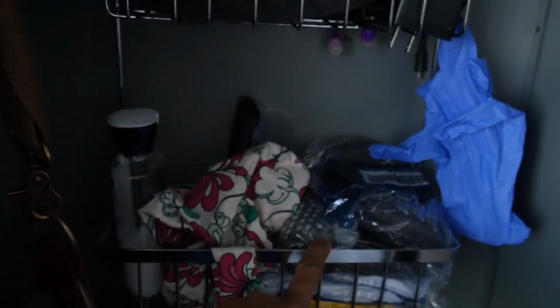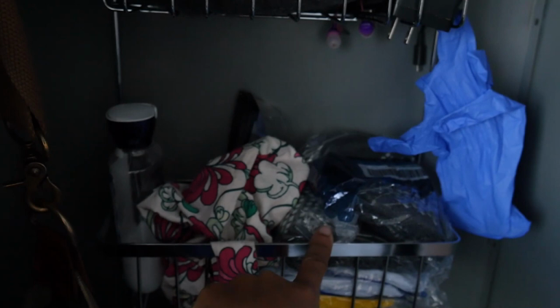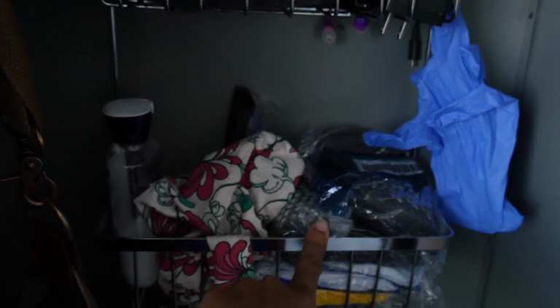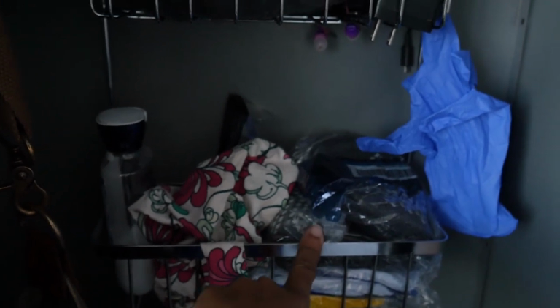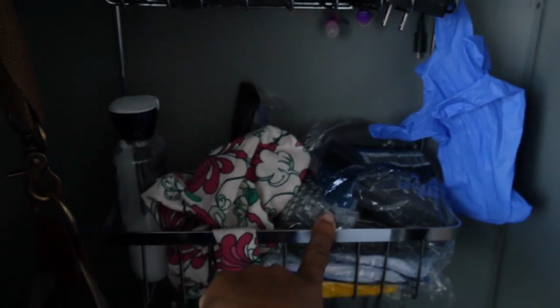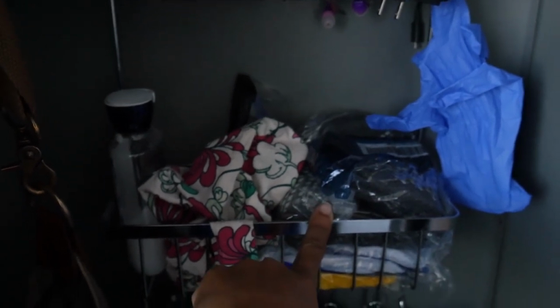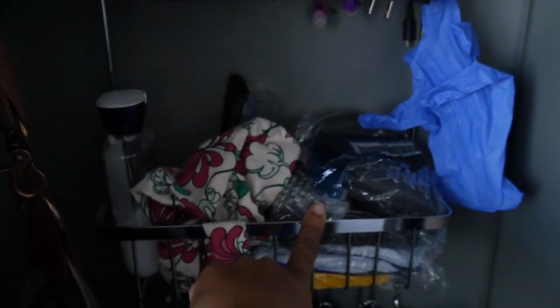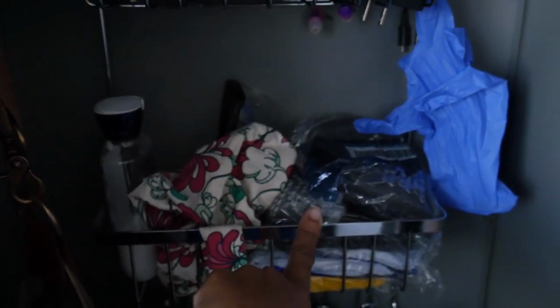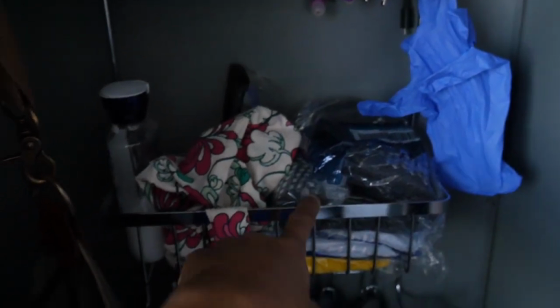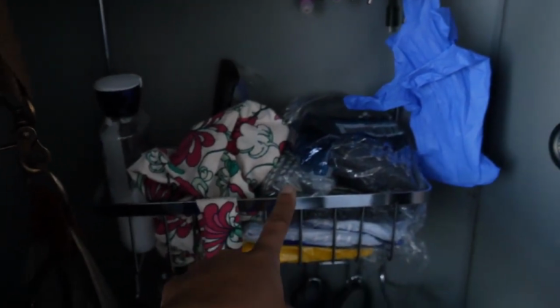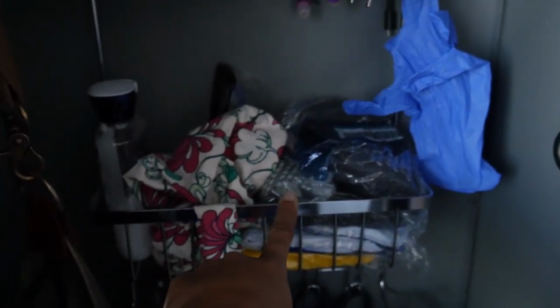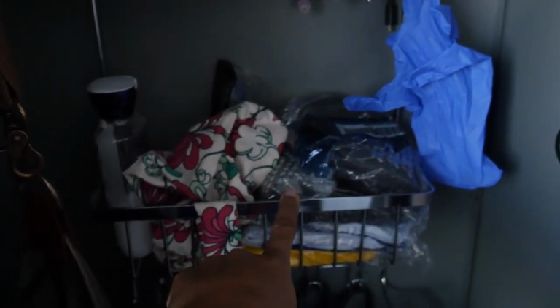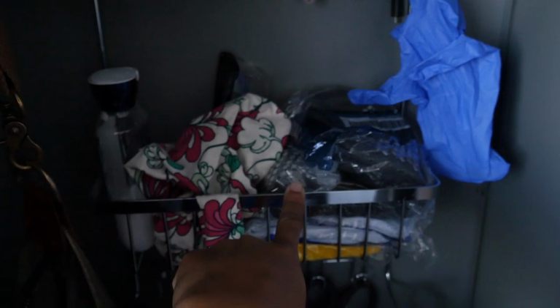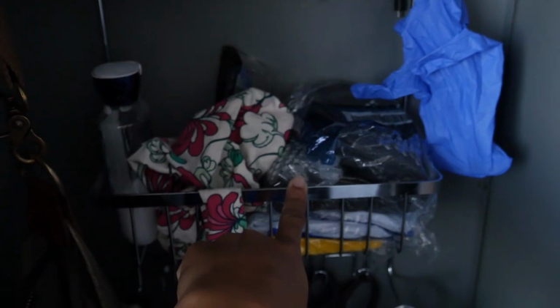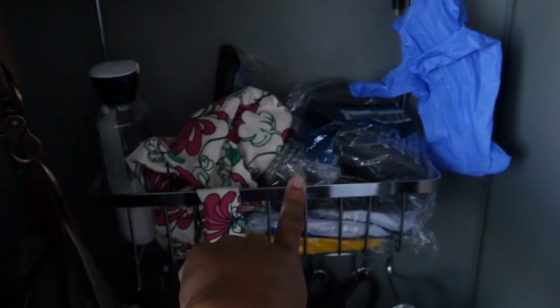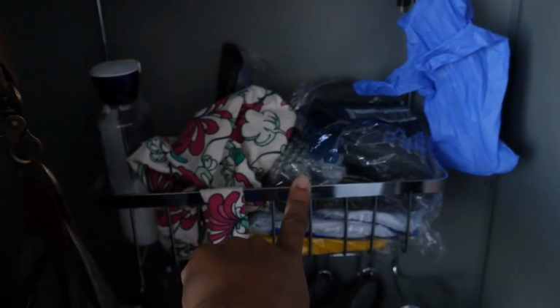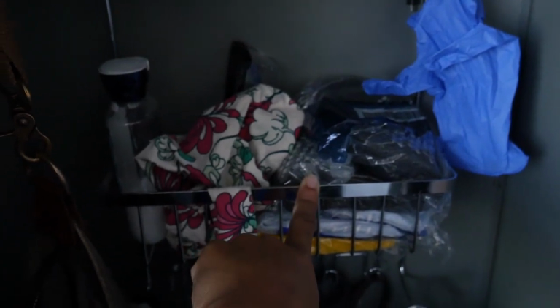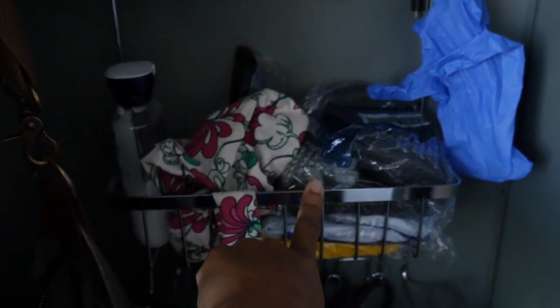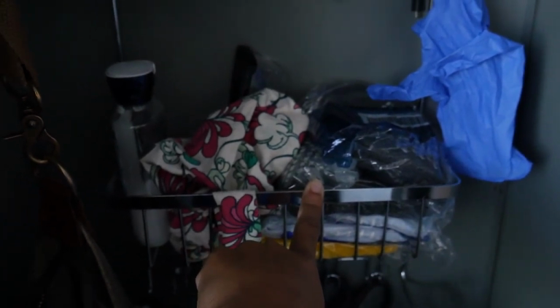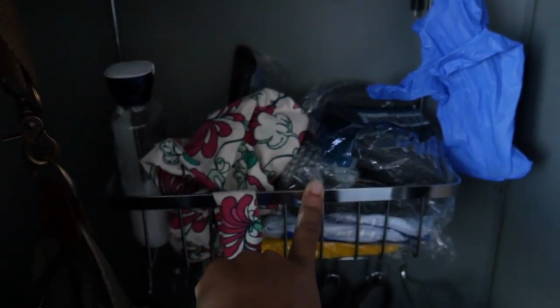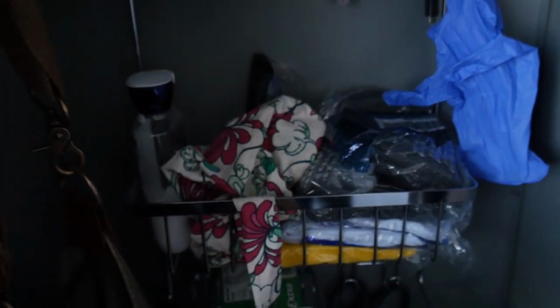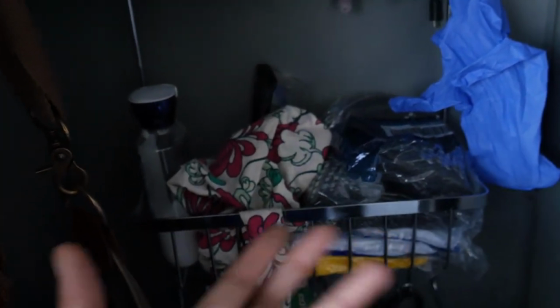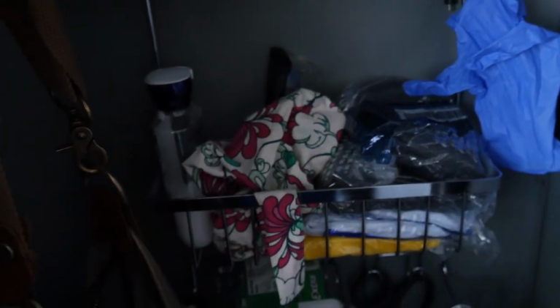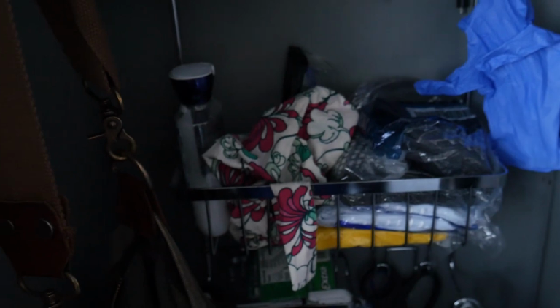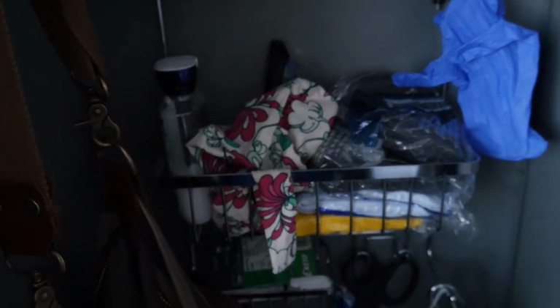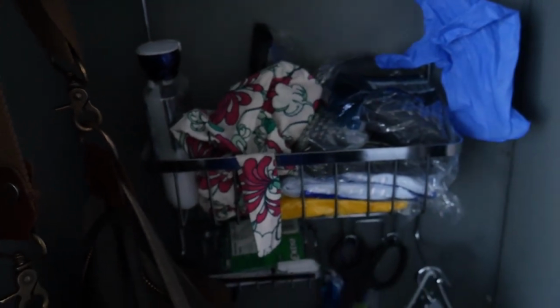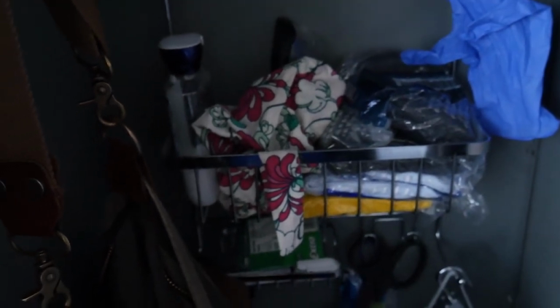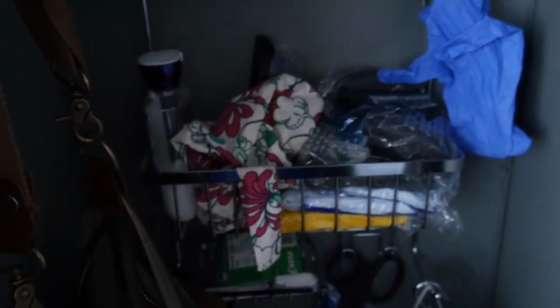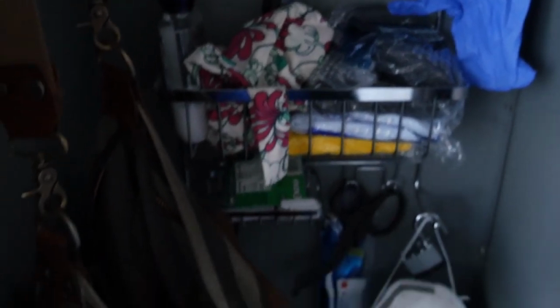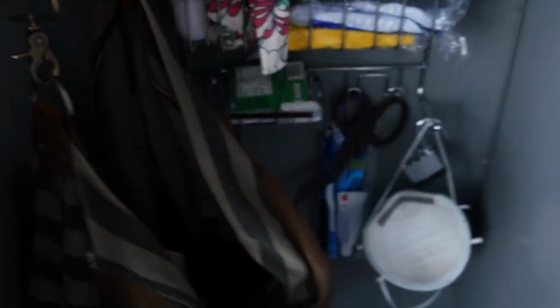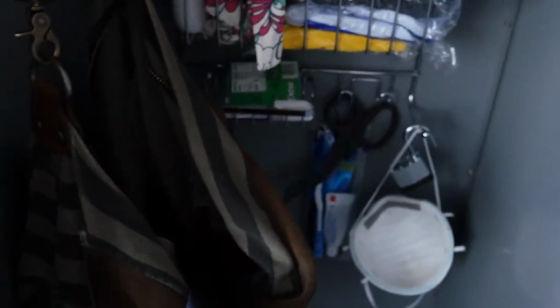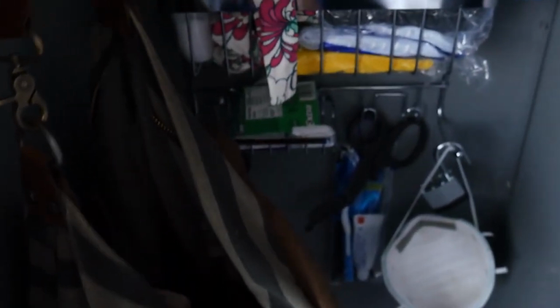I usually grab extra socks from the trauma bay because it happens more often than not that you get blood on your shoes and socks, so you want to be able to change those out and take a shower if you have to, depending on how dirty you get.